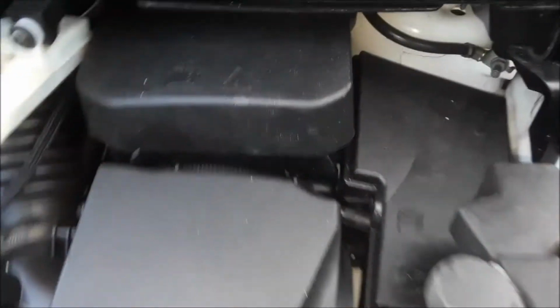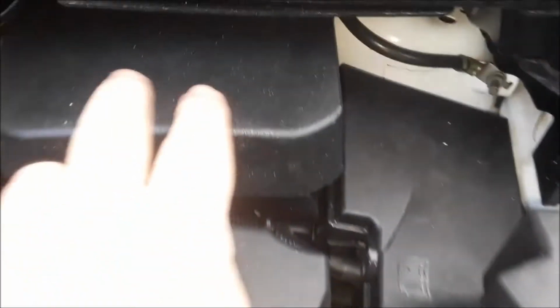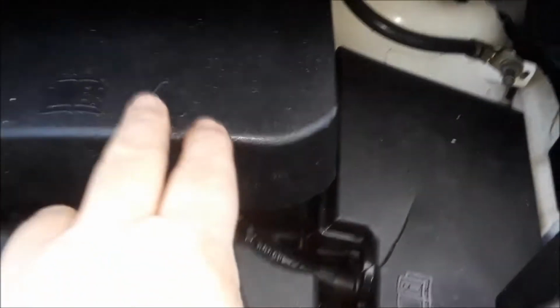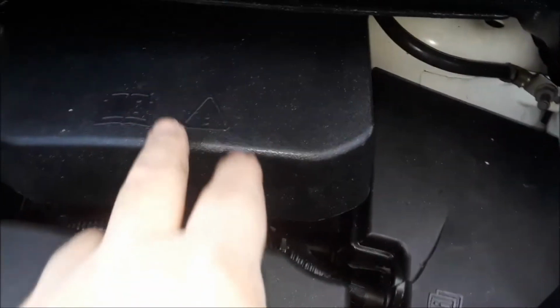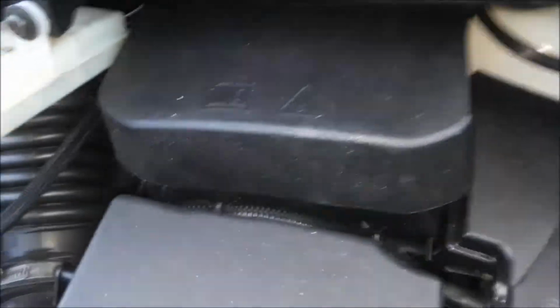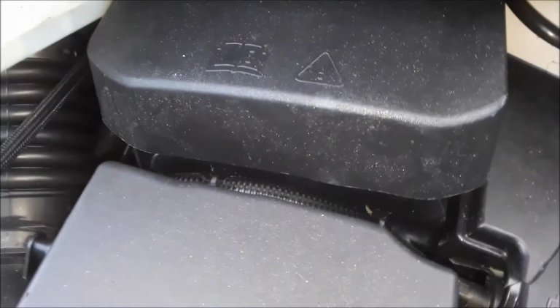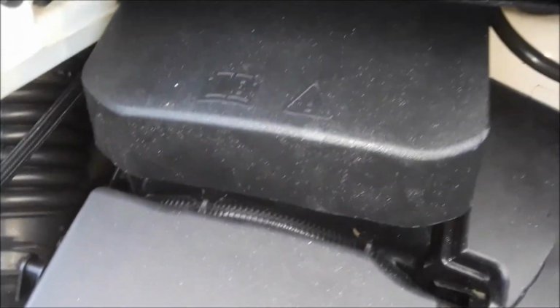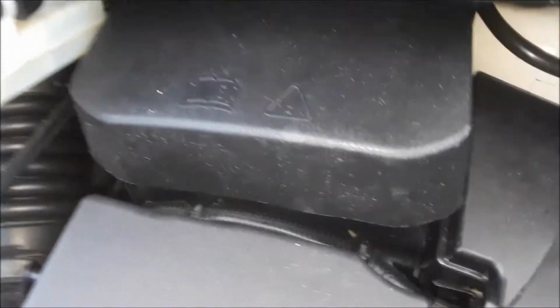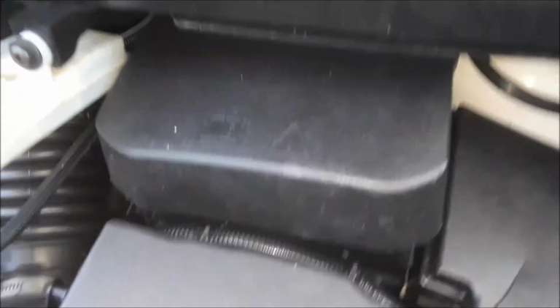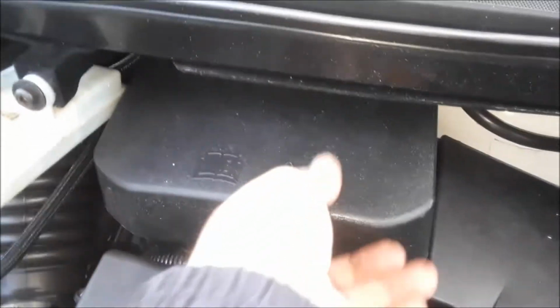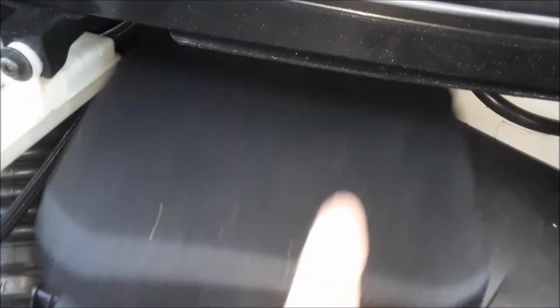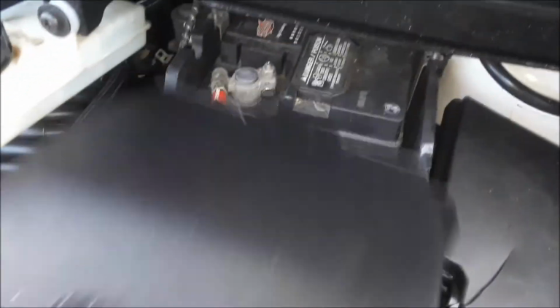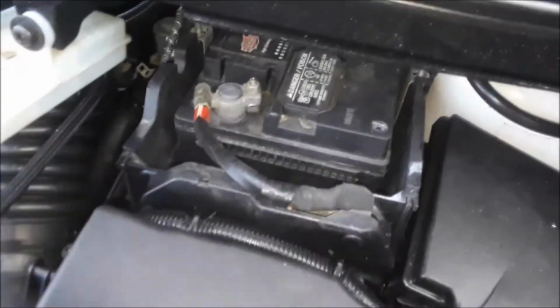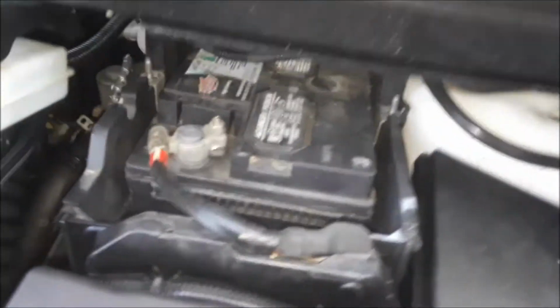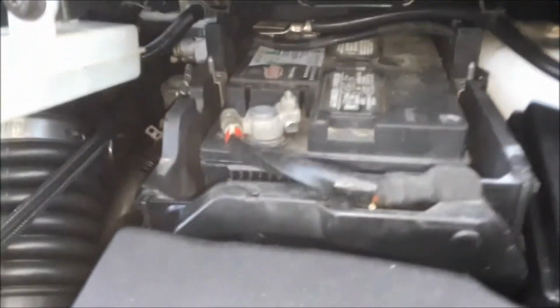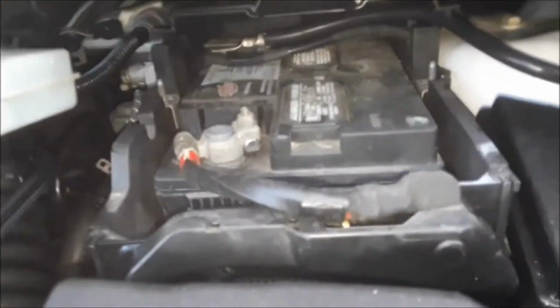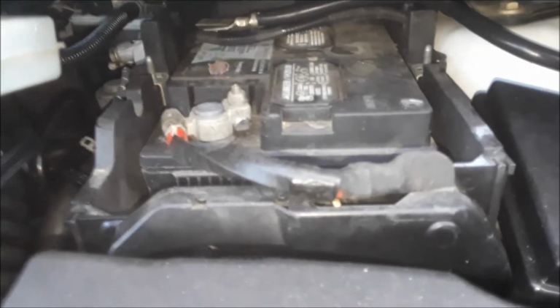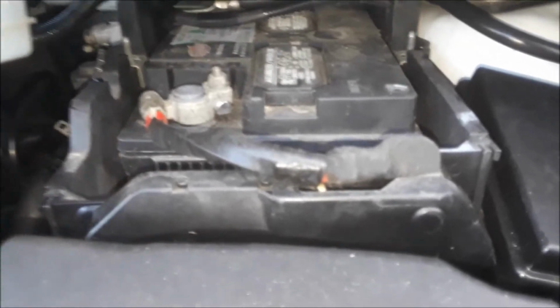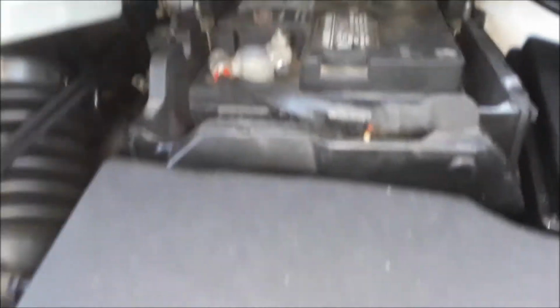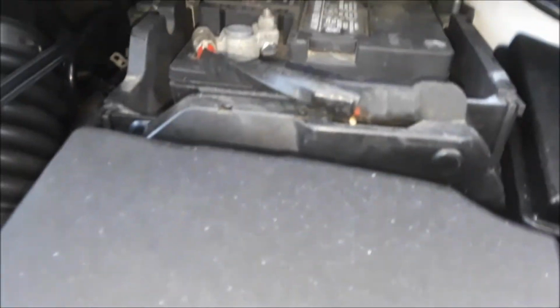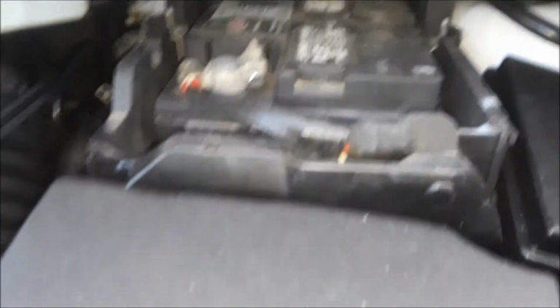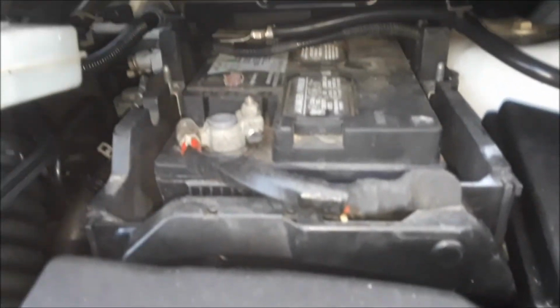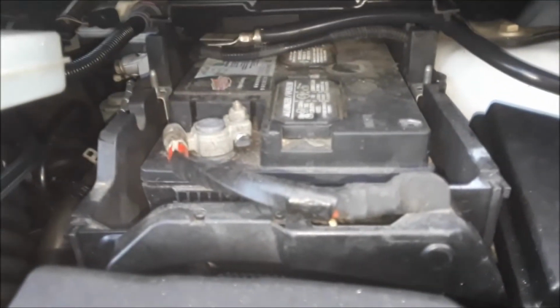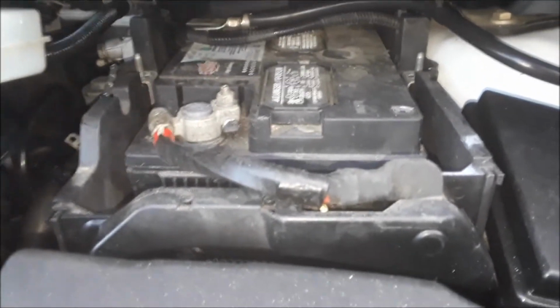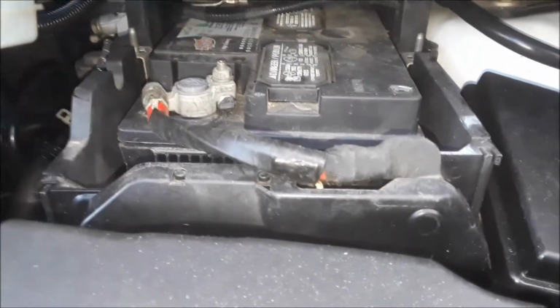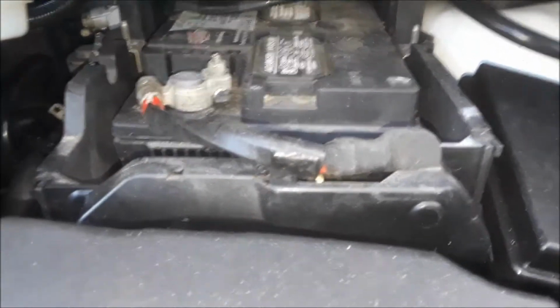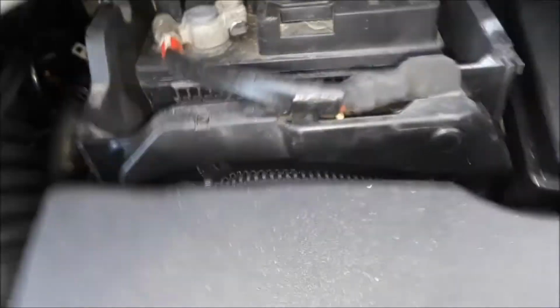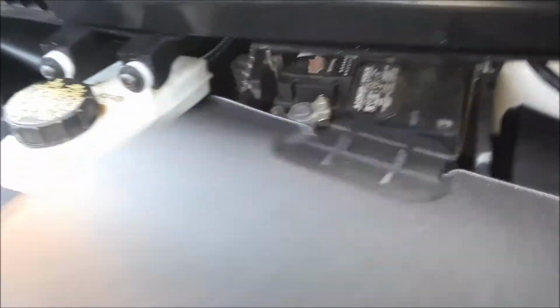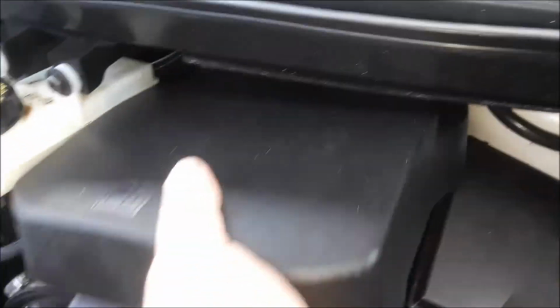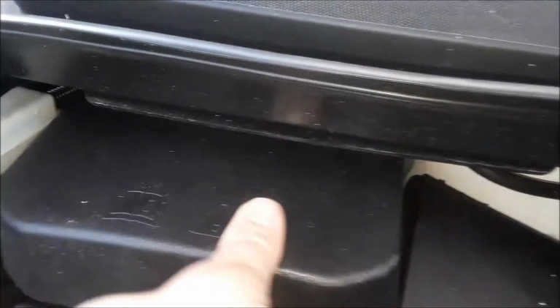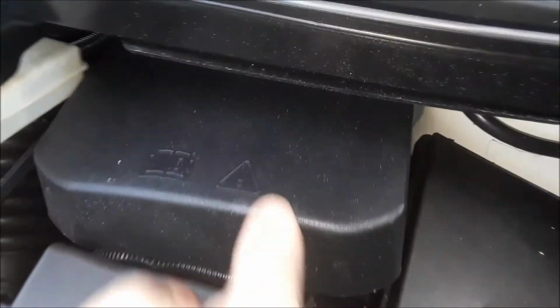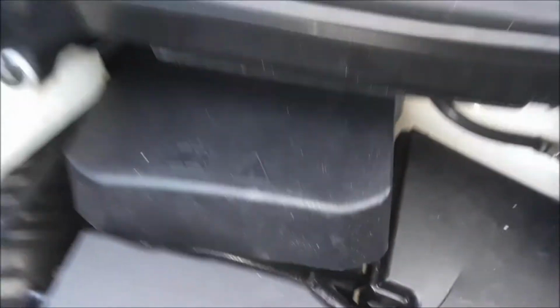Now the battery is under this panel here, so if you take it off and open it up, you can see the battery. To get that battery out, it's a little bit of a job, and that'll be covered in another video.